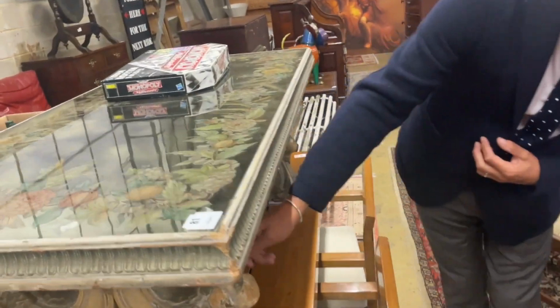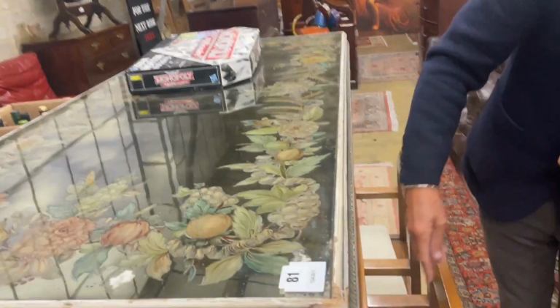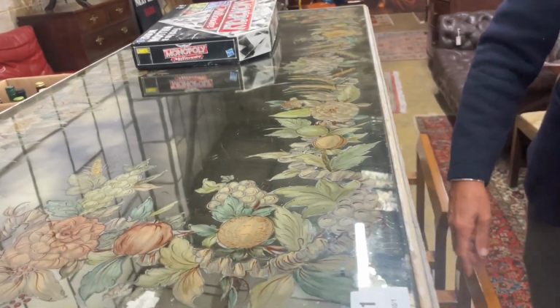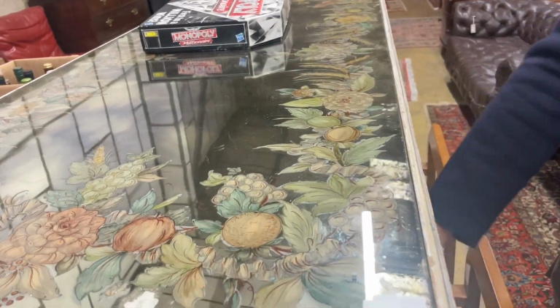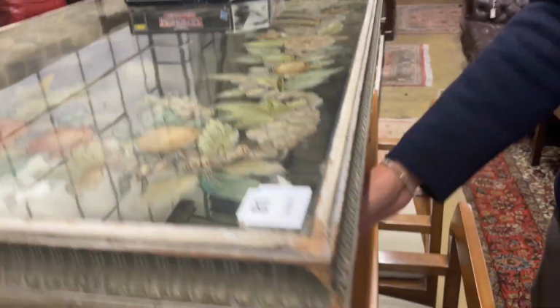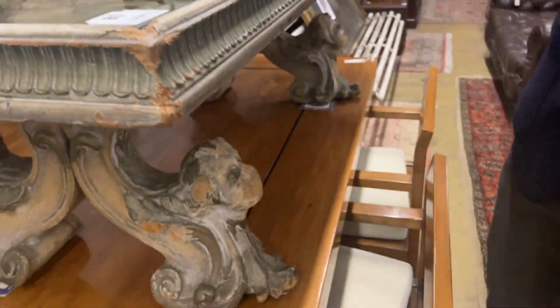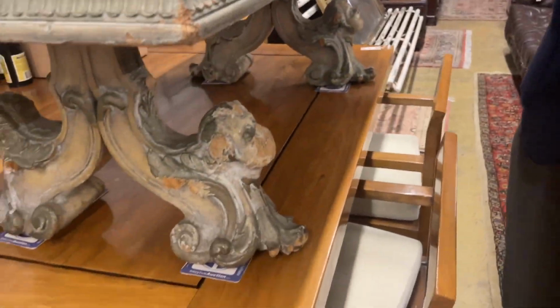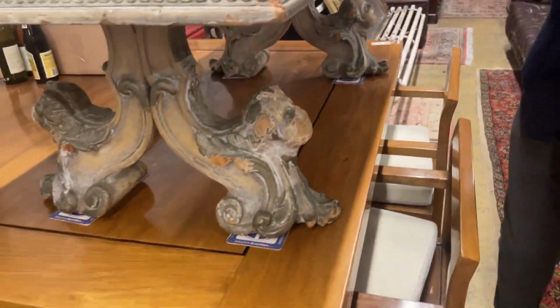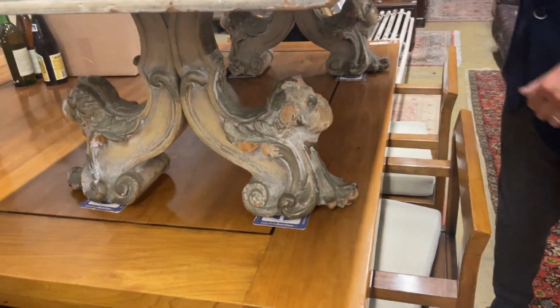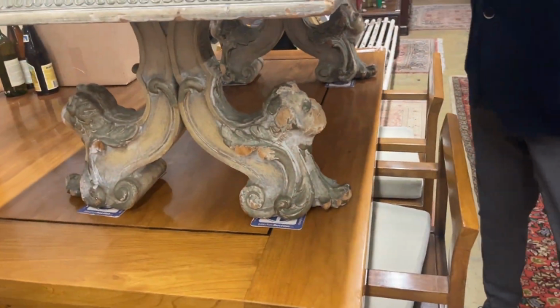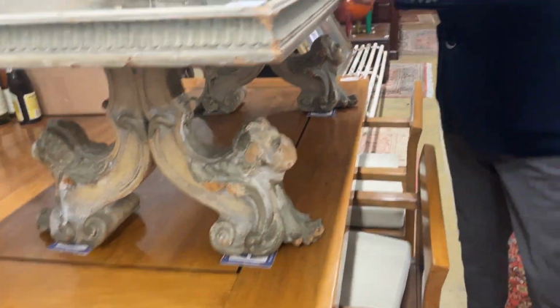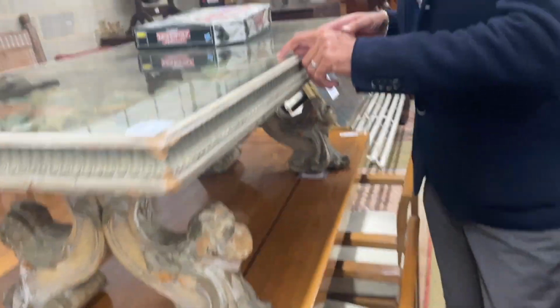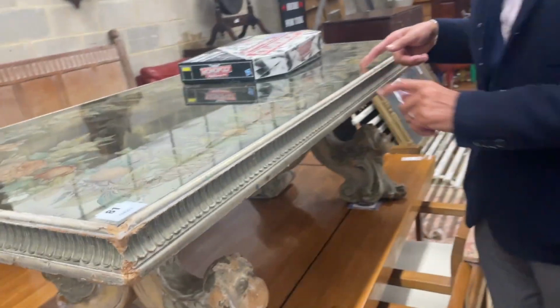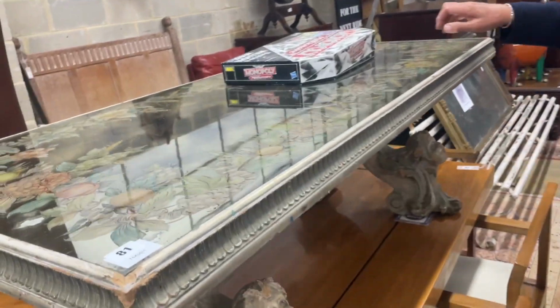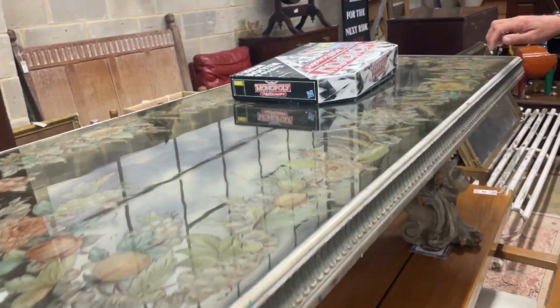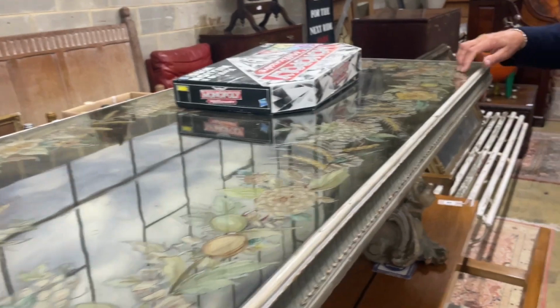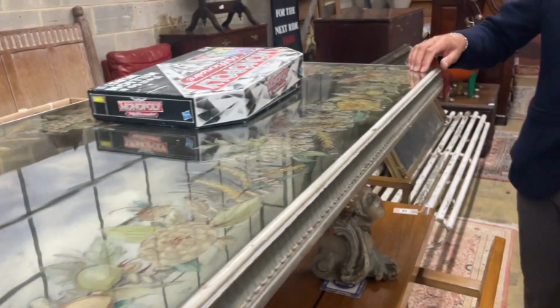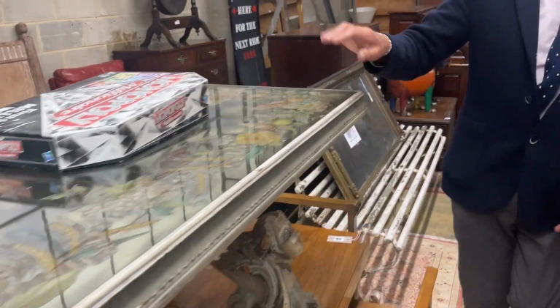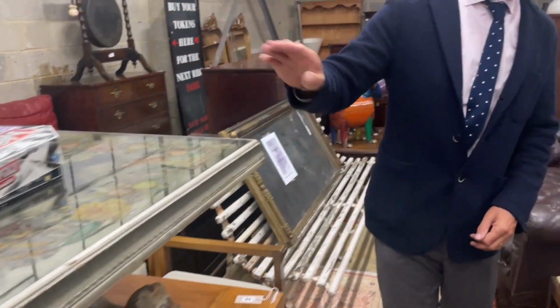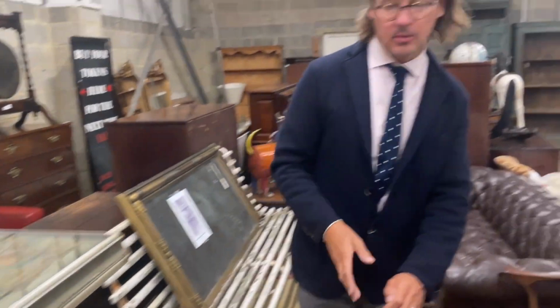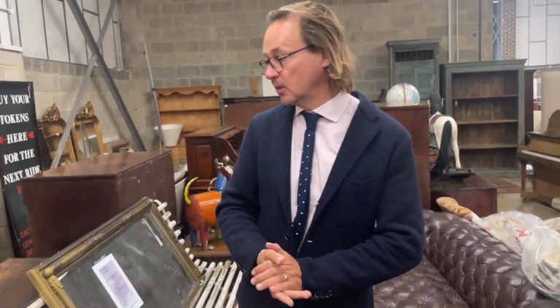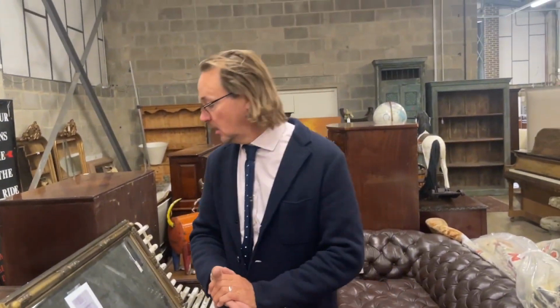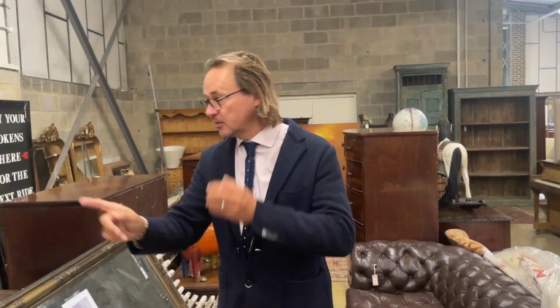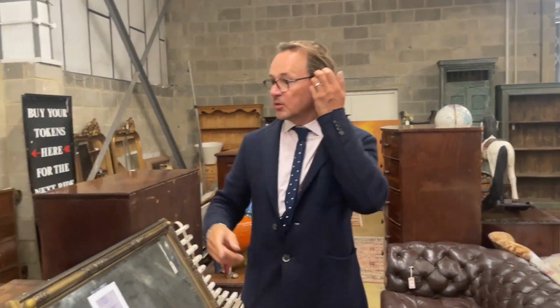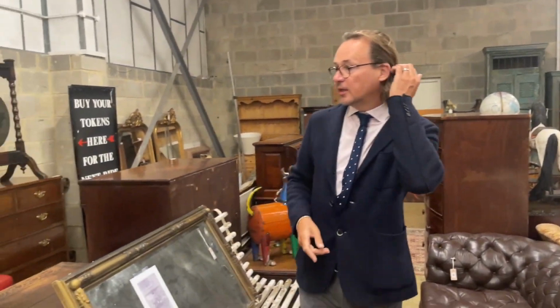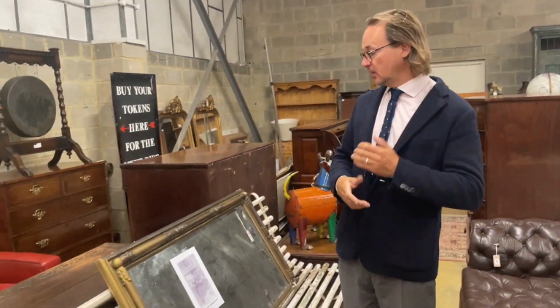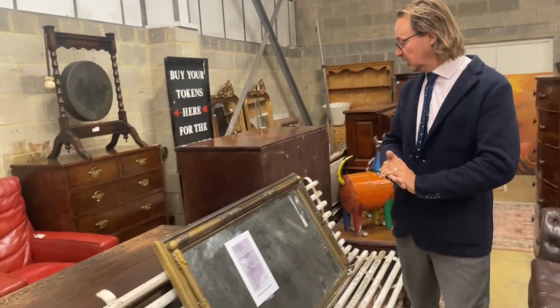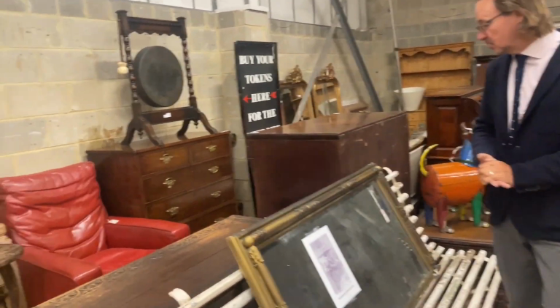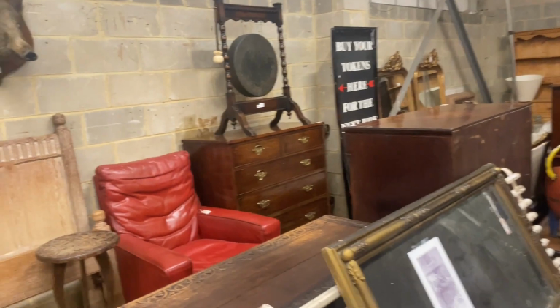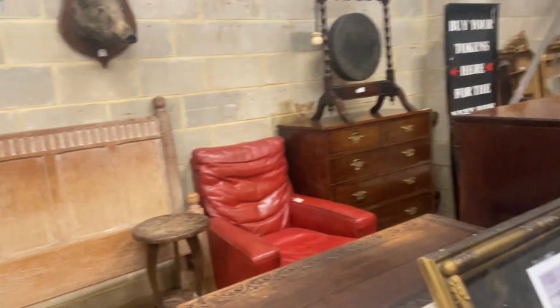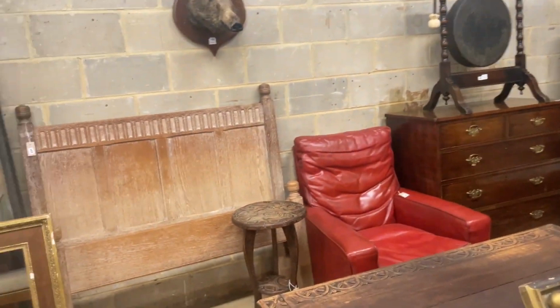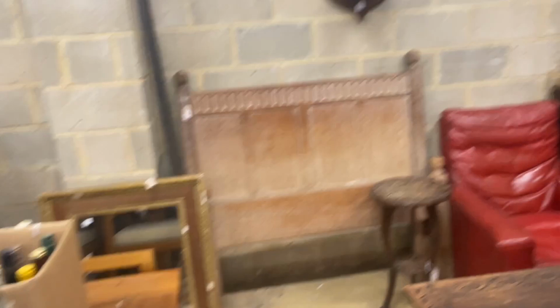It's got a sort of carved Italianate underframe and then a reverse-painted mirror top. It's unusual. I see a box of wine over there — that's going to be a lucky dip lot. This is fun, isn't it? Lot 84.